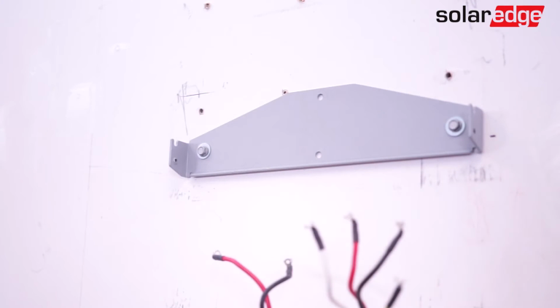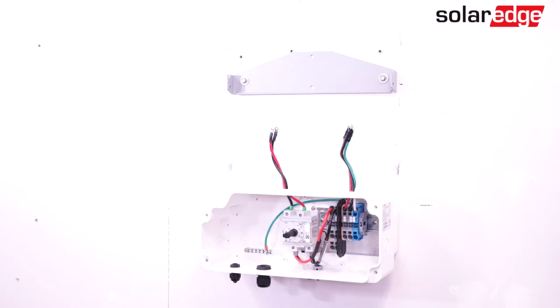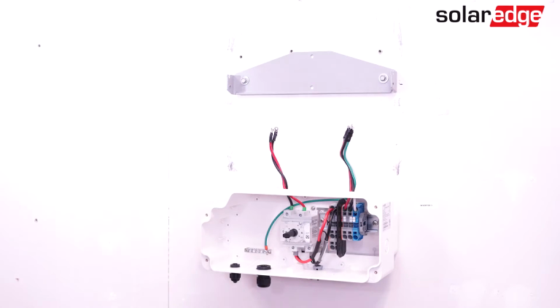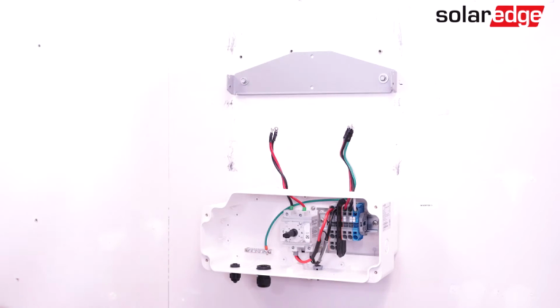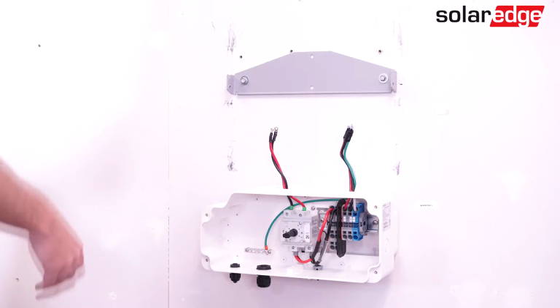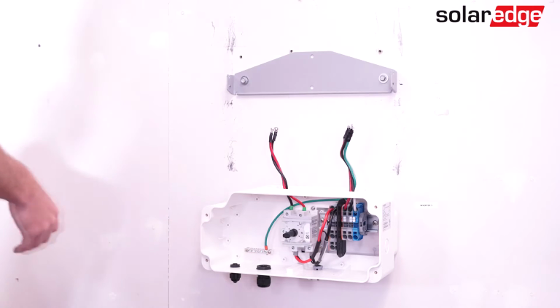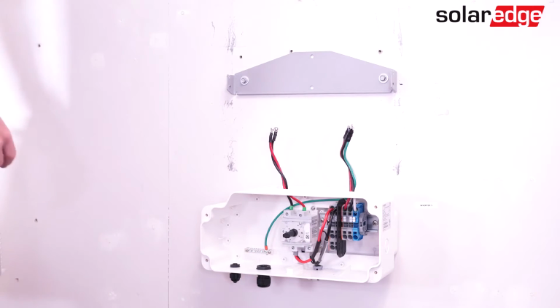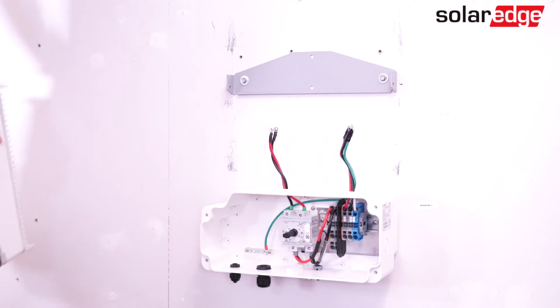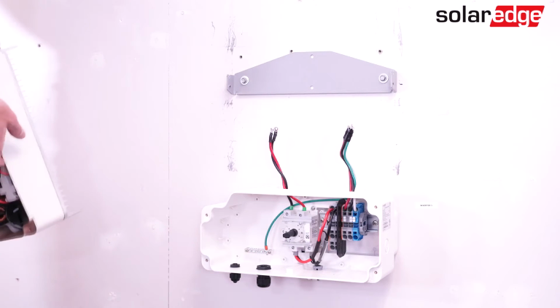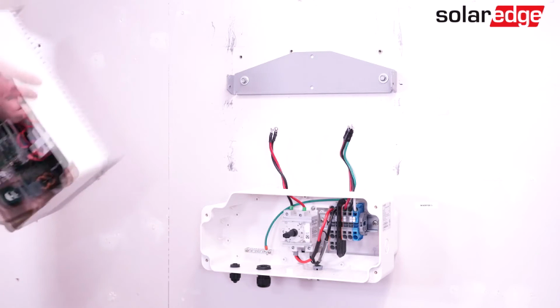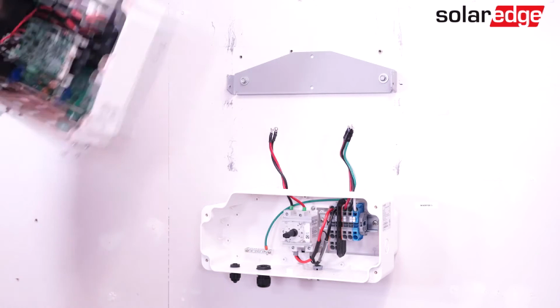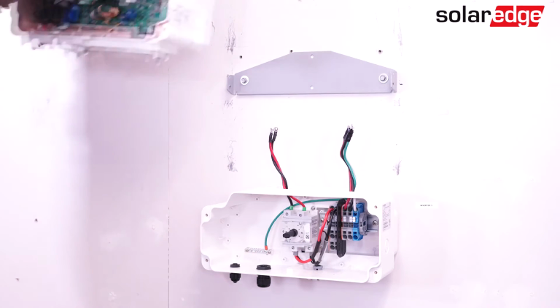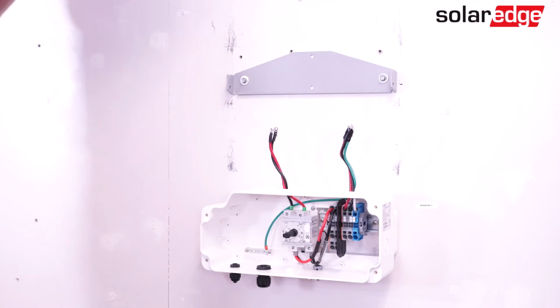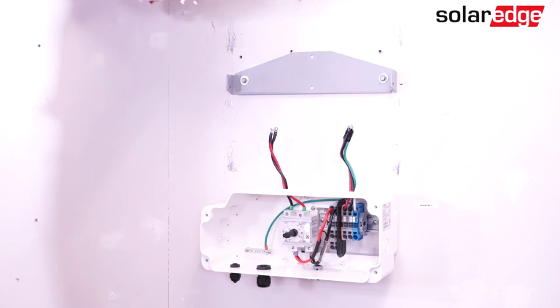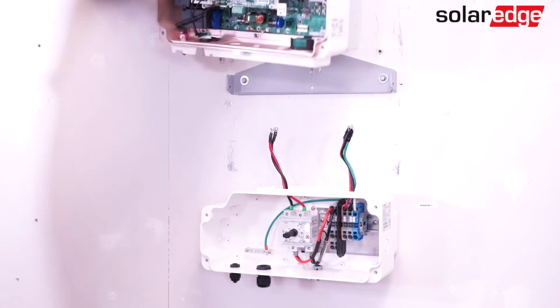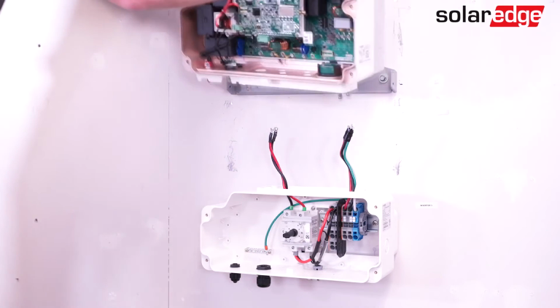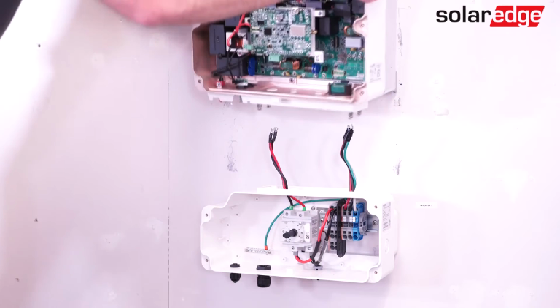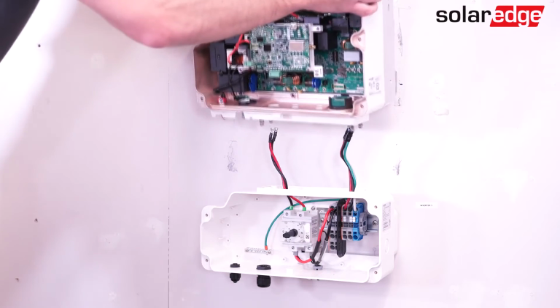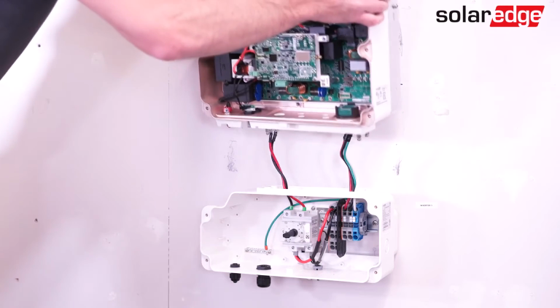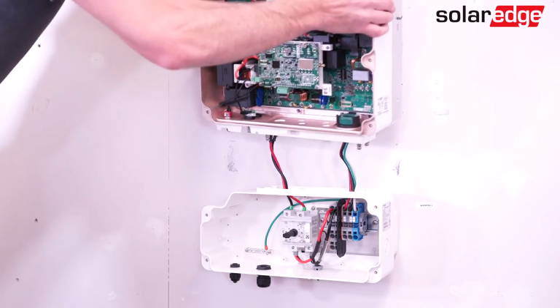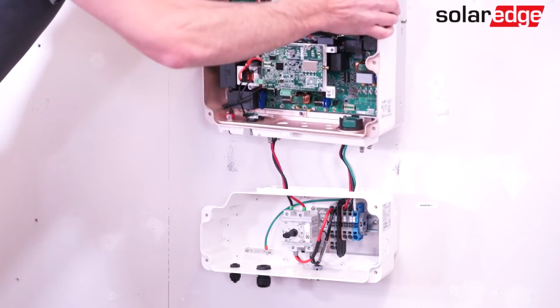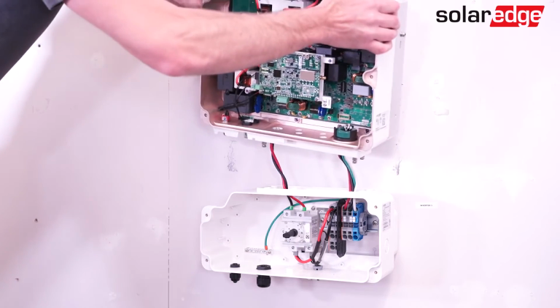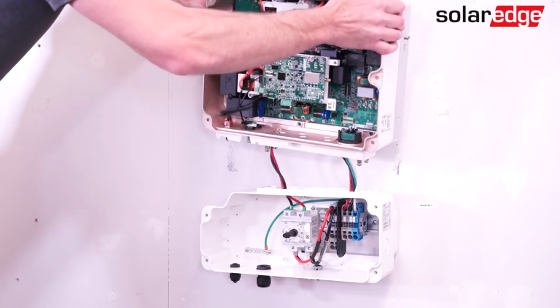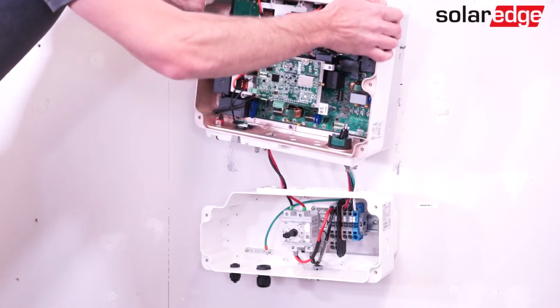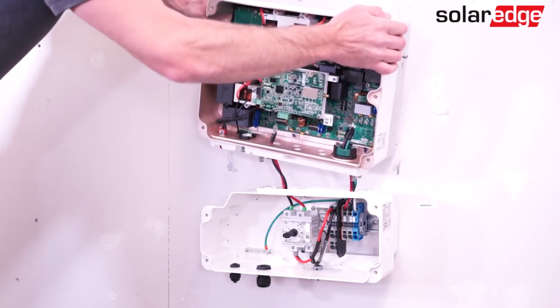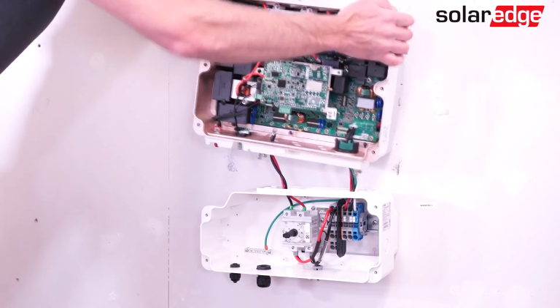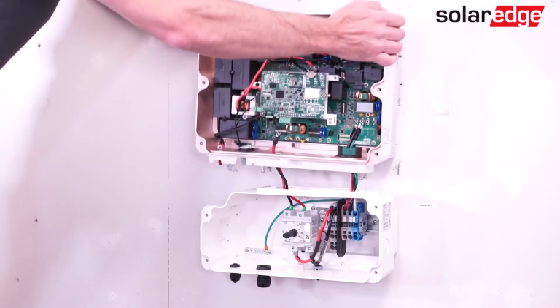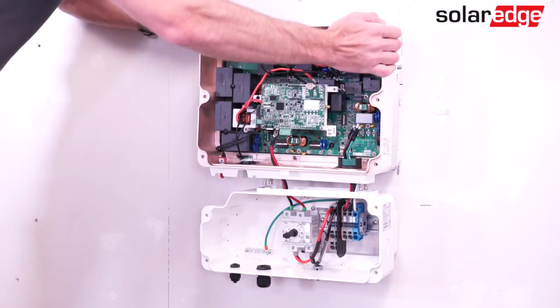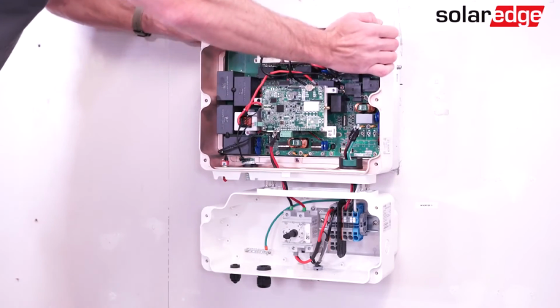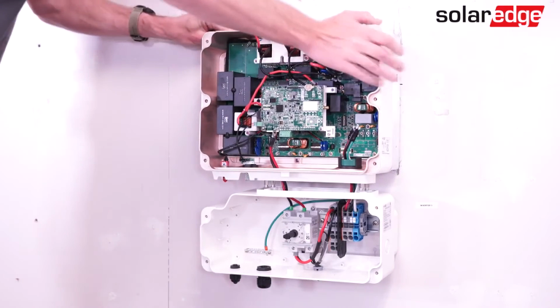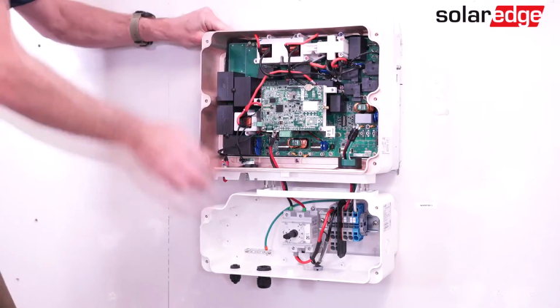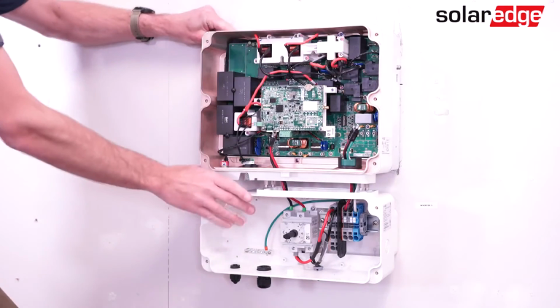With the bracket secured, carefully place the new upper cabinet onto the DC safety switch and secure it to the bracket using the seismic screws. Note that we have taped the AC conductors together — this makes running the wires through the cutouts for AC much easier.